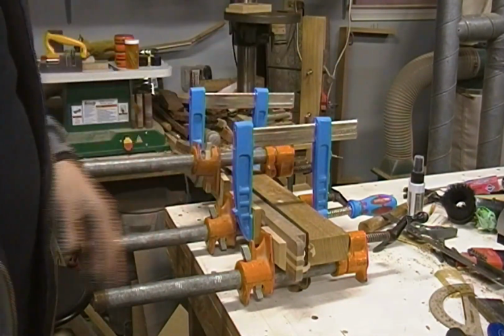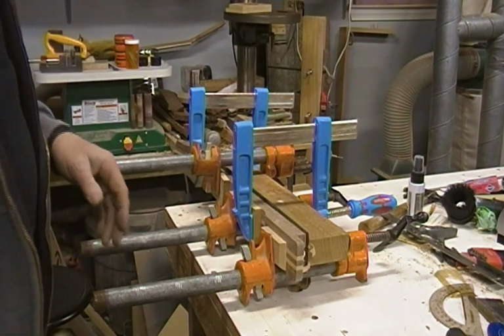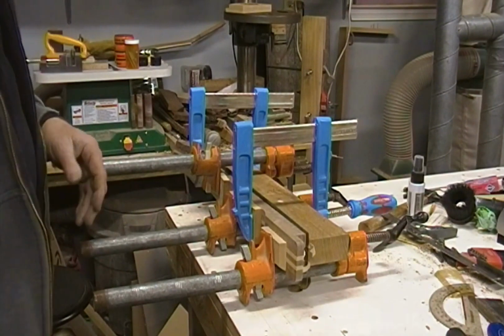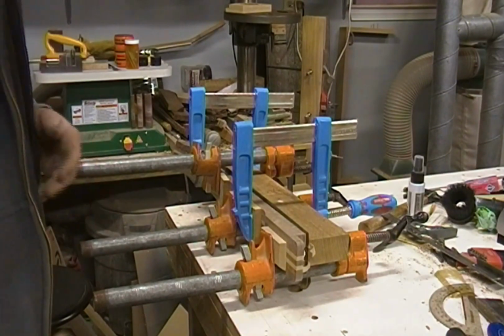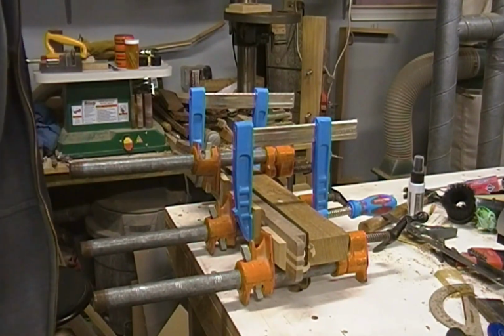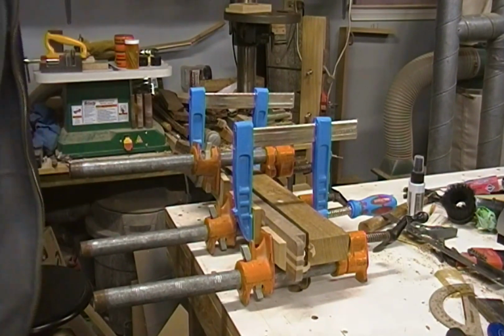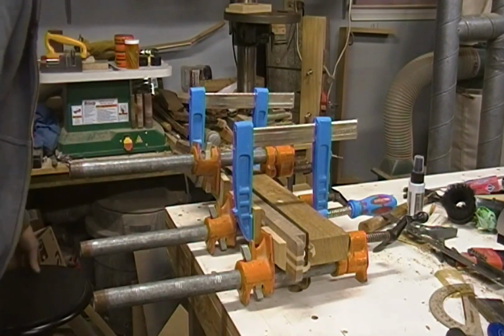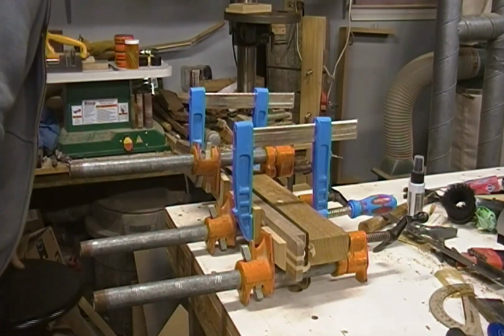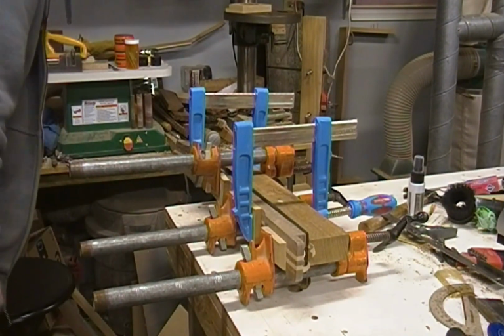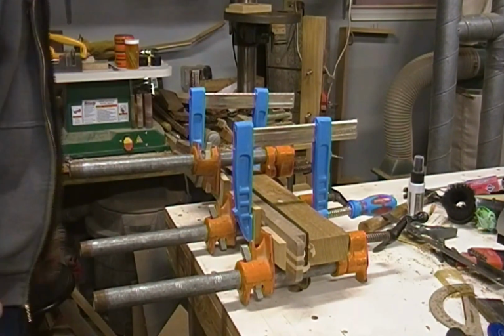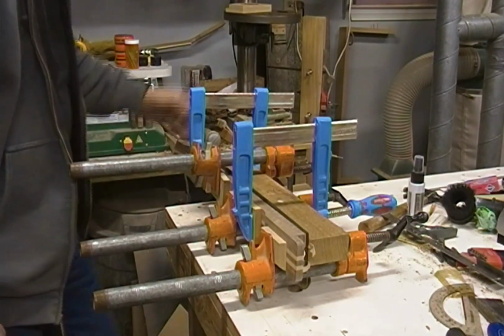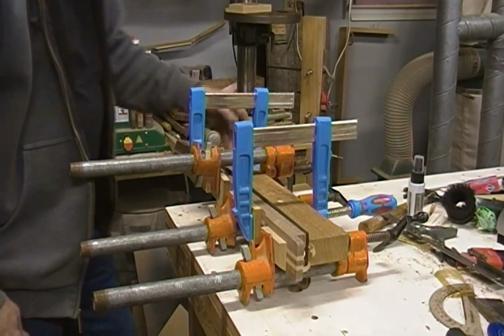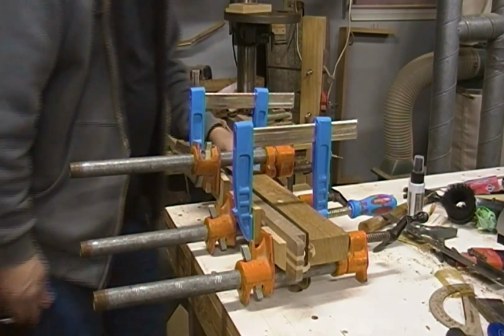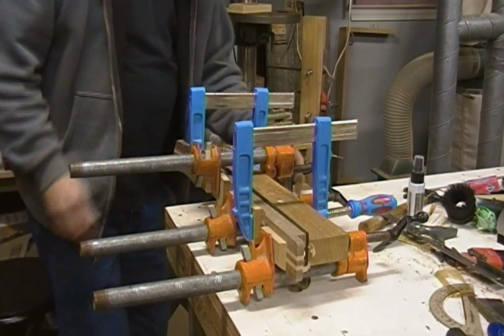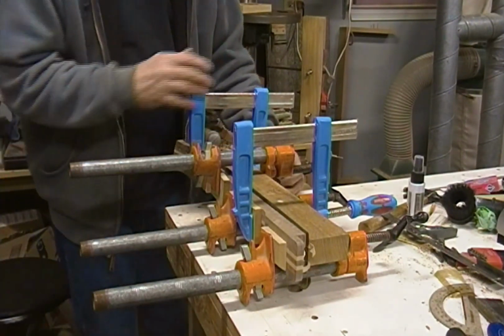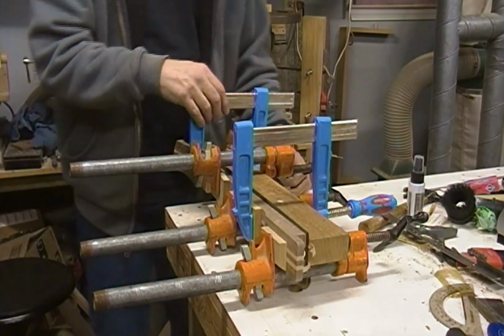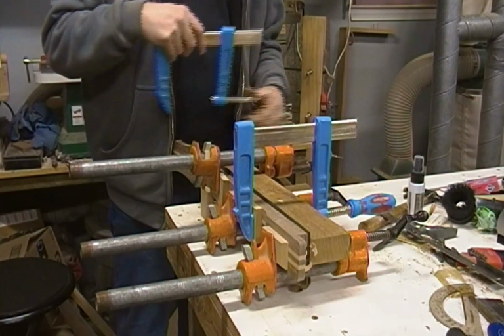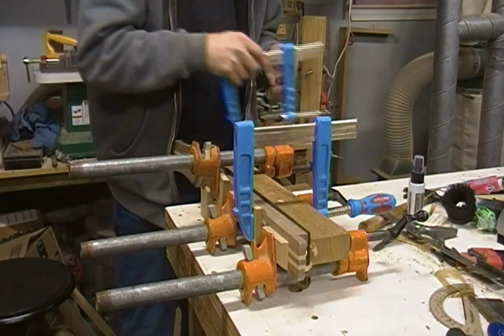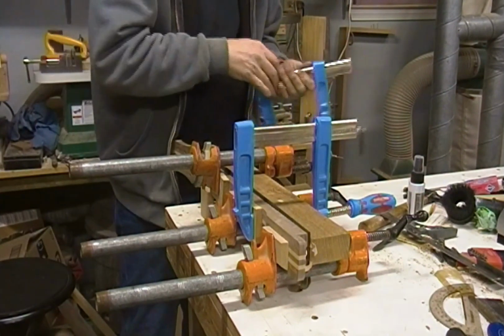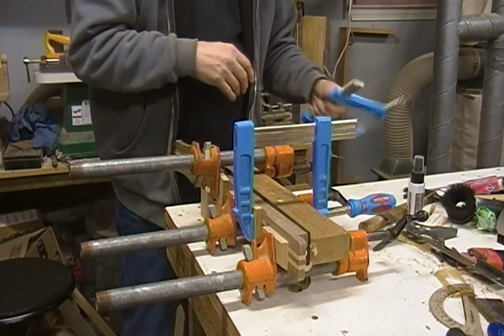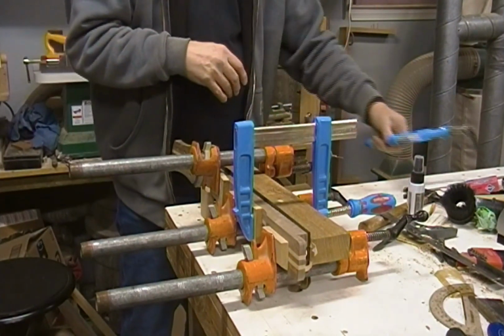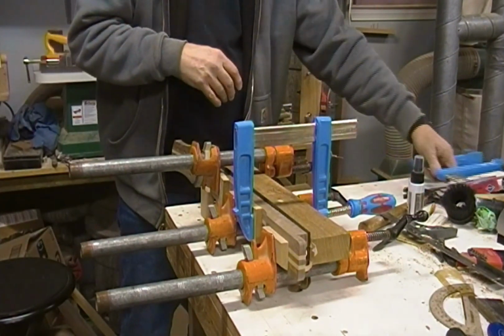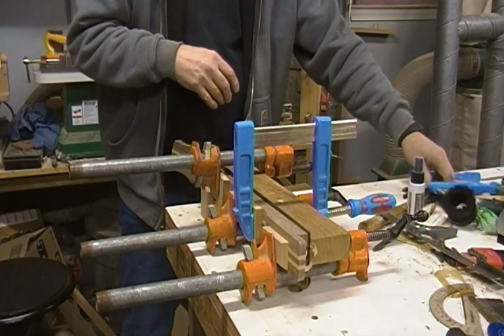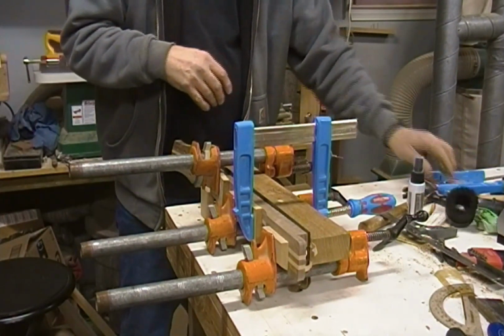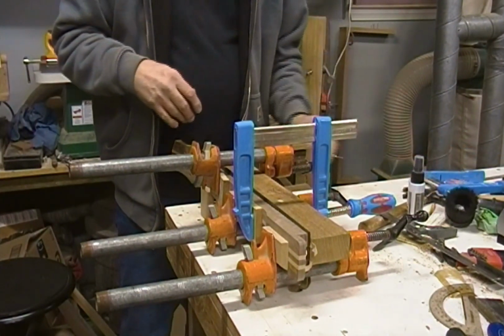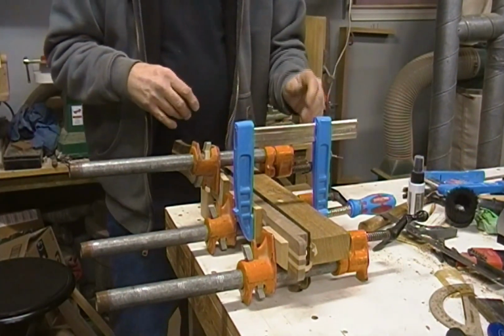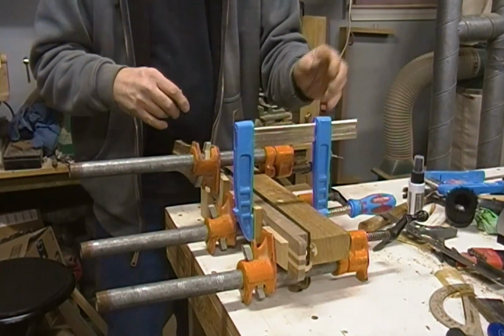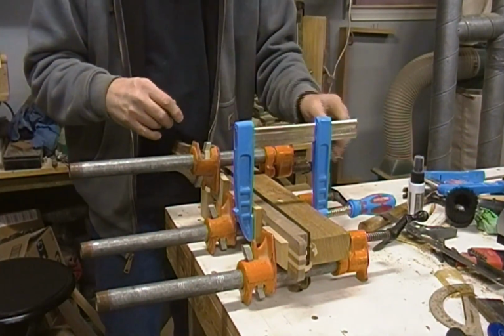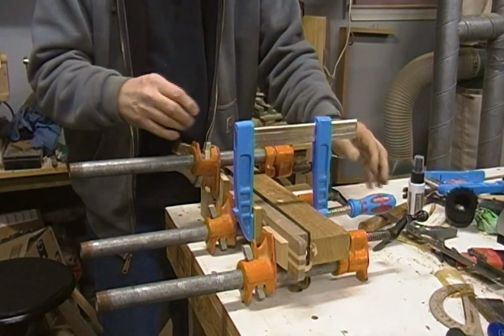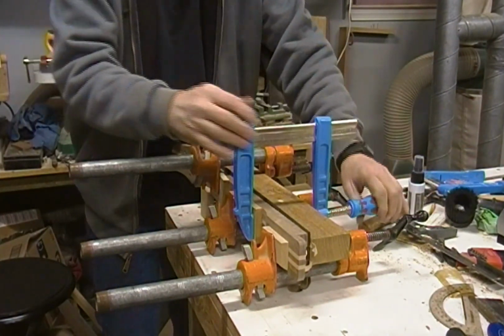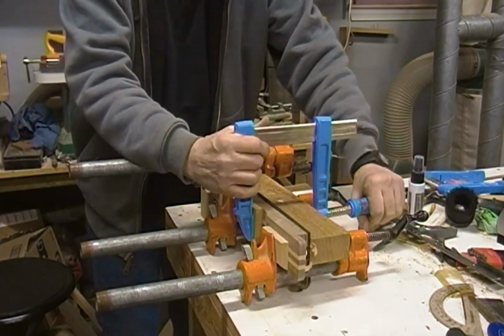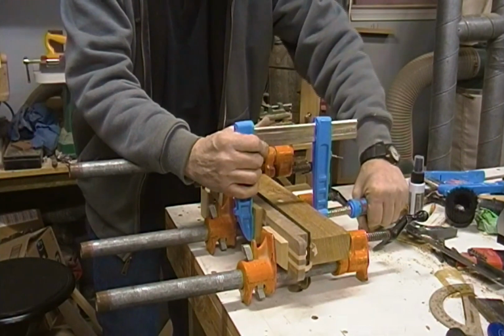This thing has been sitting in the clamps for days now, a couple nights ago — longer than it needs to be, anyway.